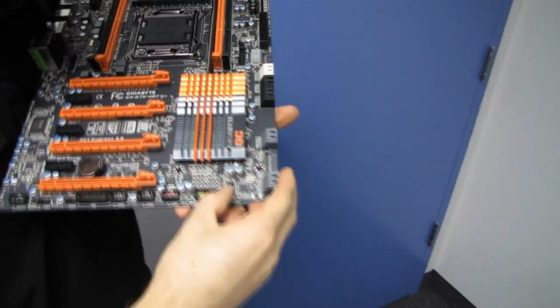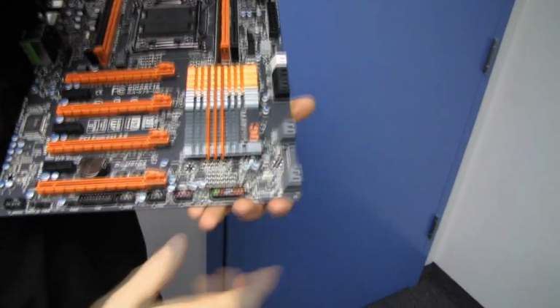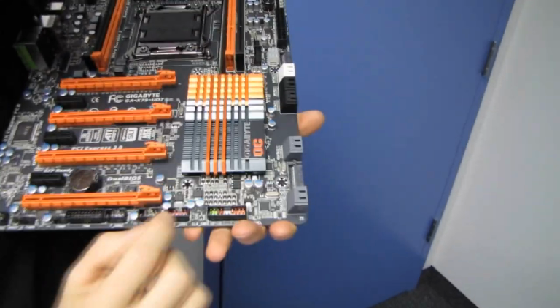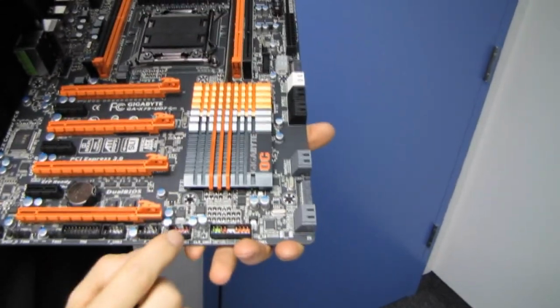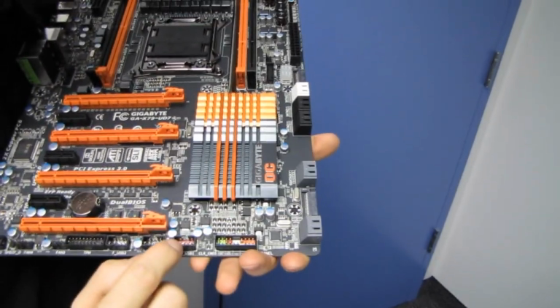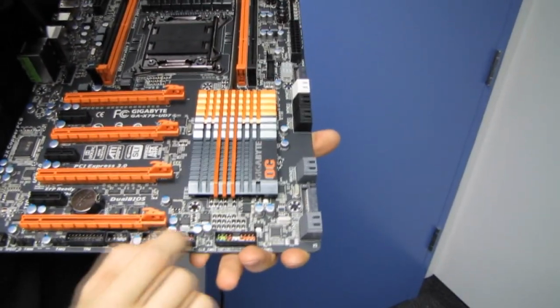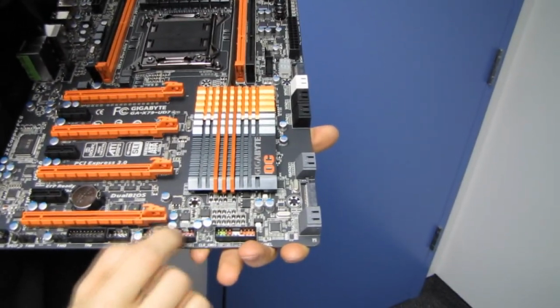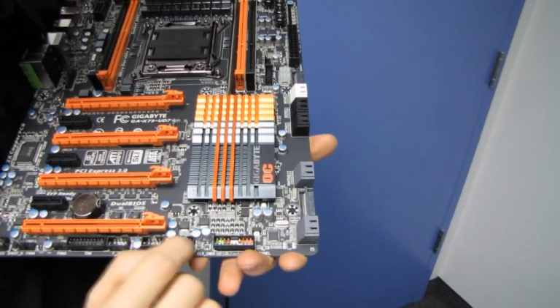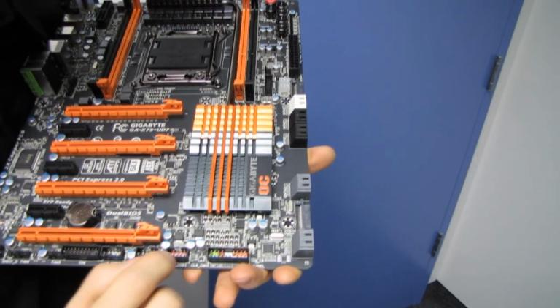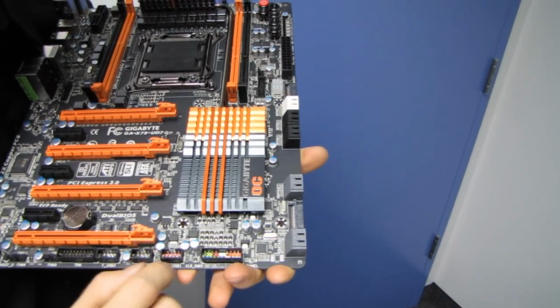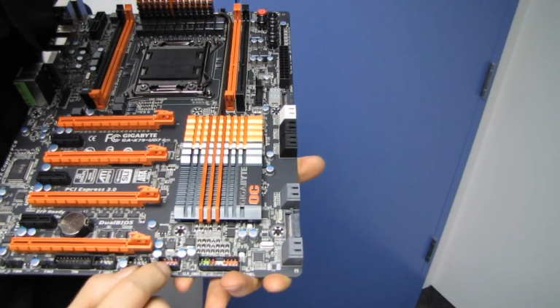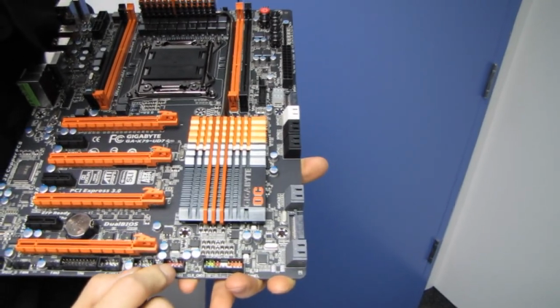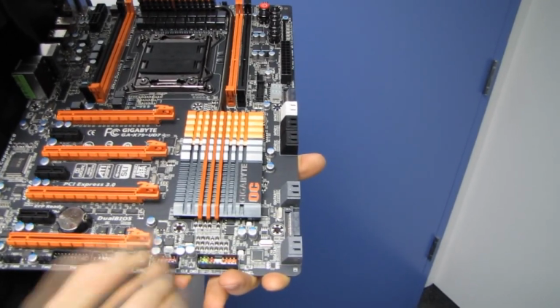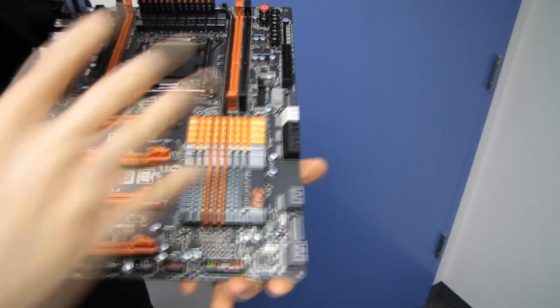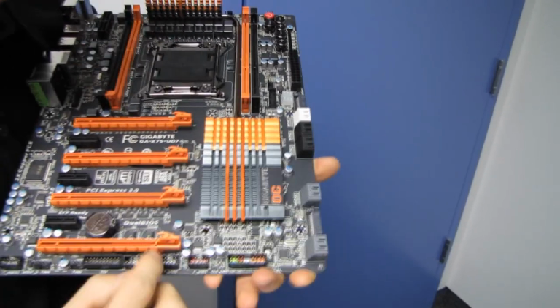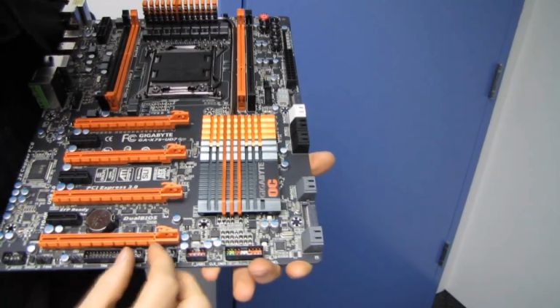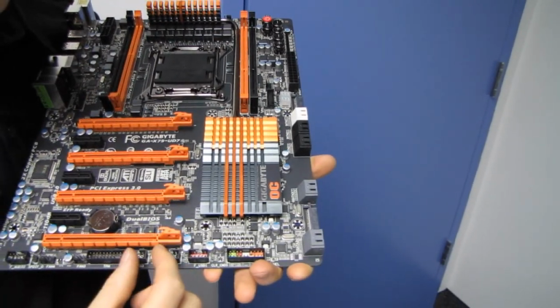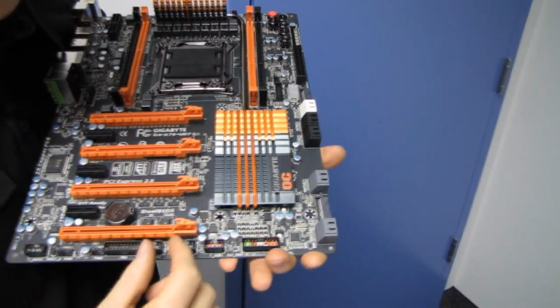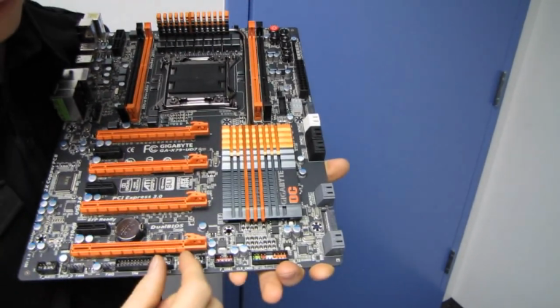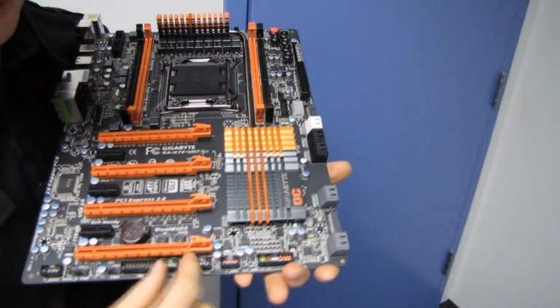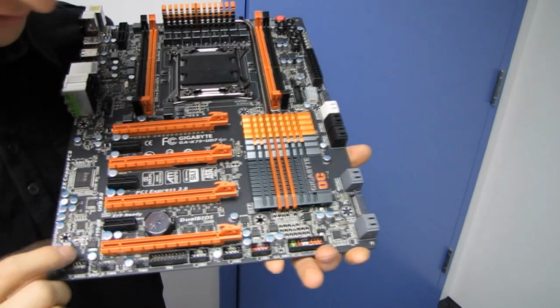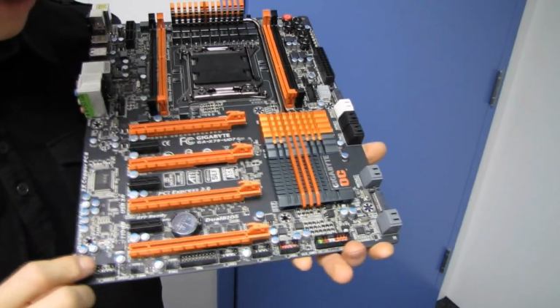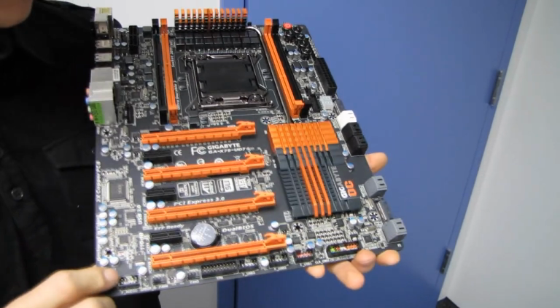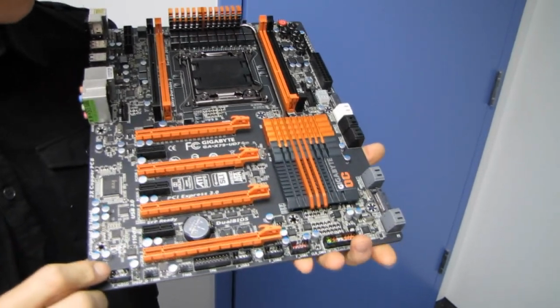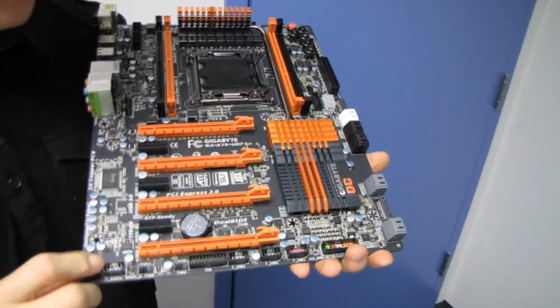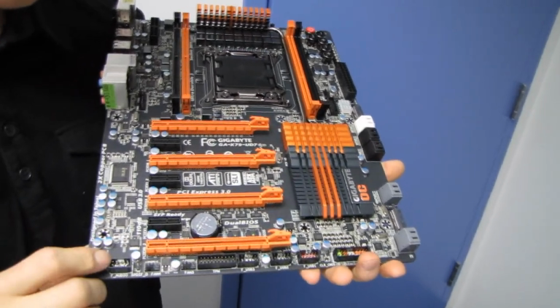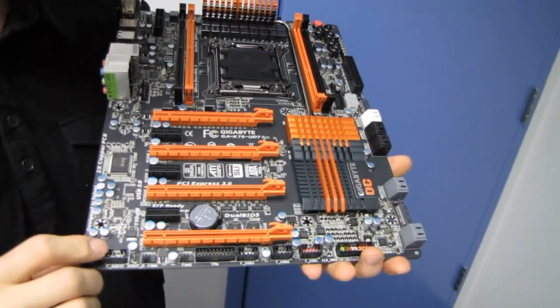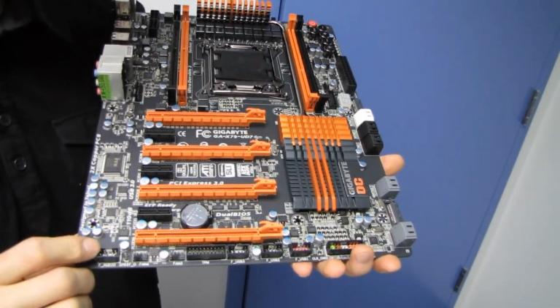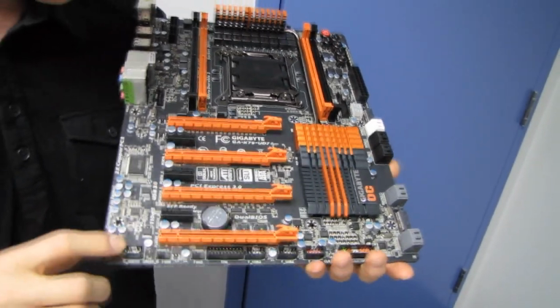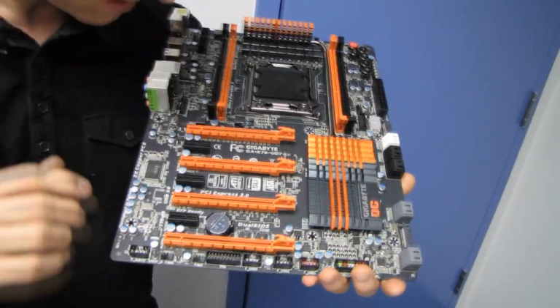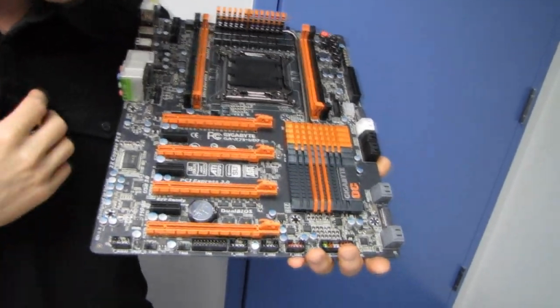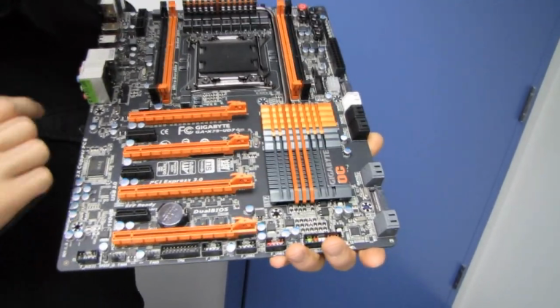Front panel connectors include powered USB — uber-powered USB for charging your tablet — two more USB 2.0 front panel headers, and a front panel audio connector header.